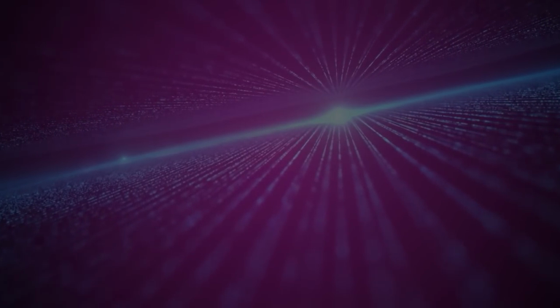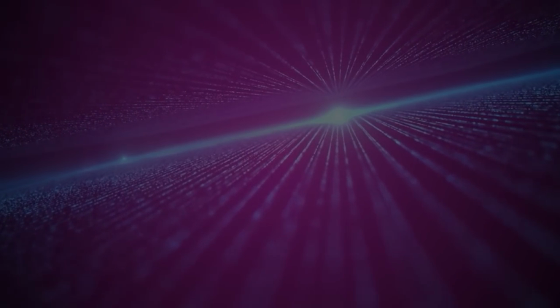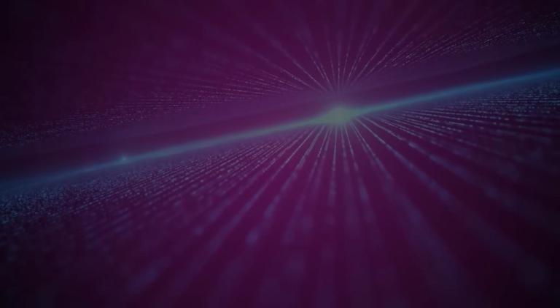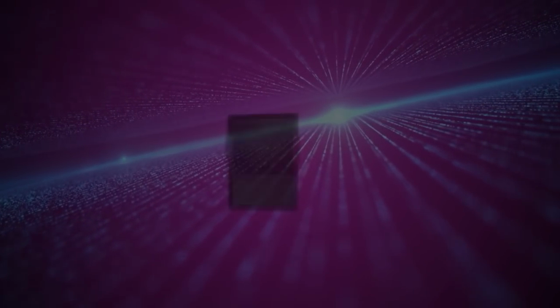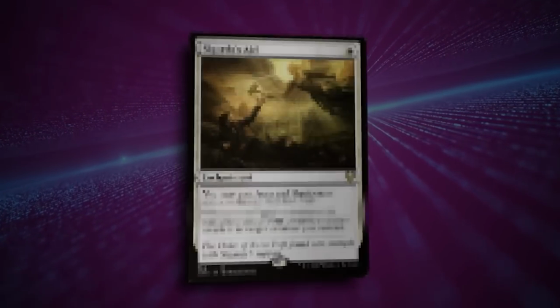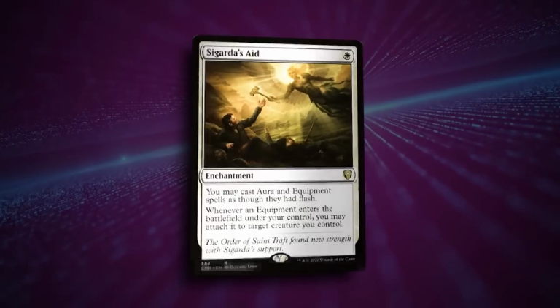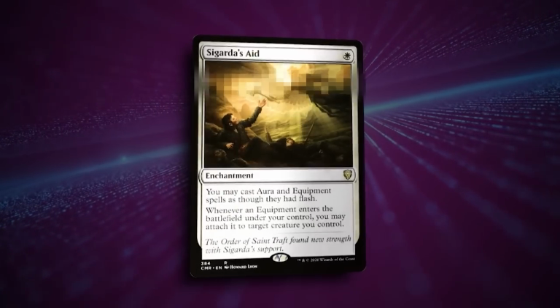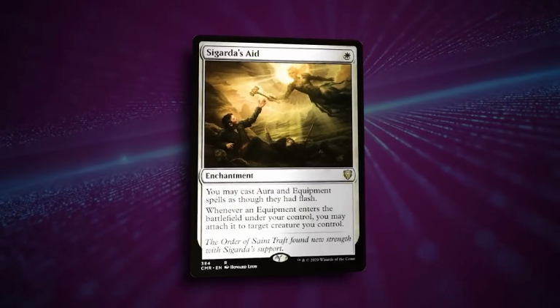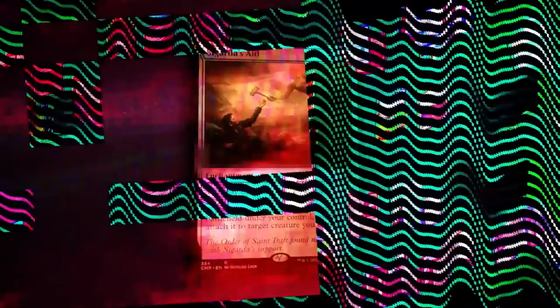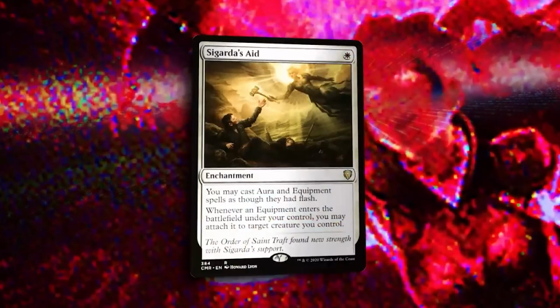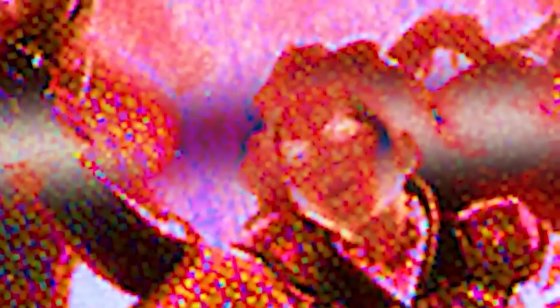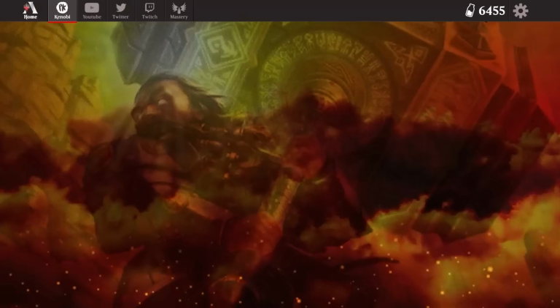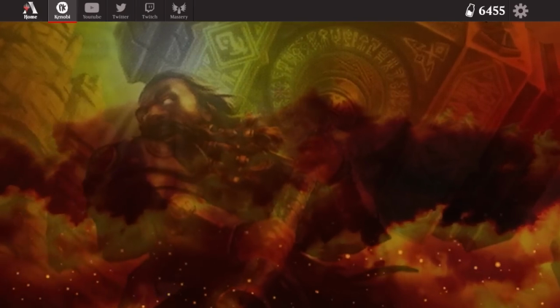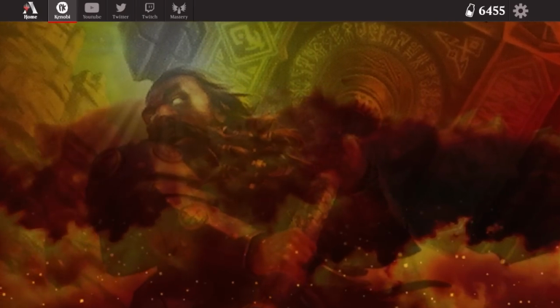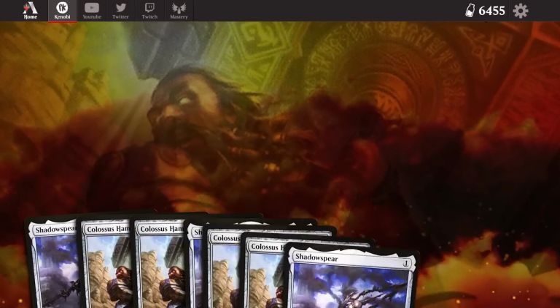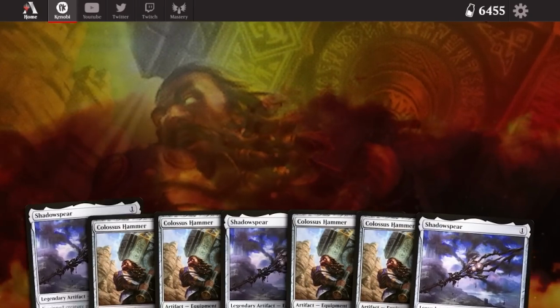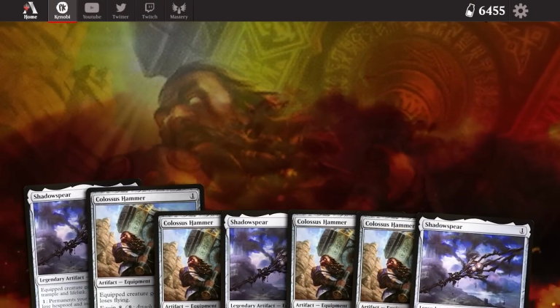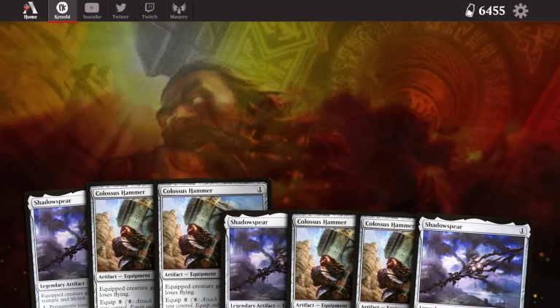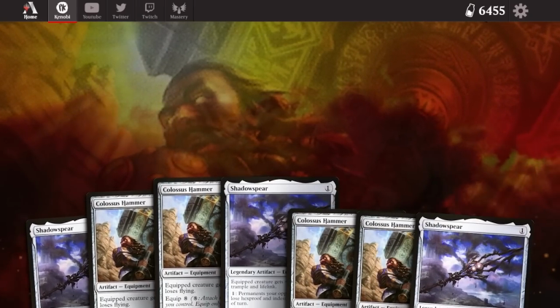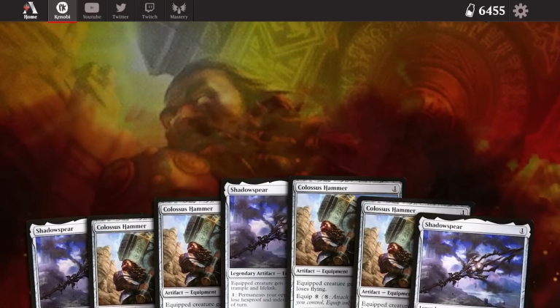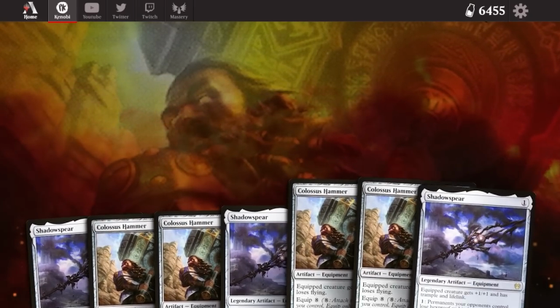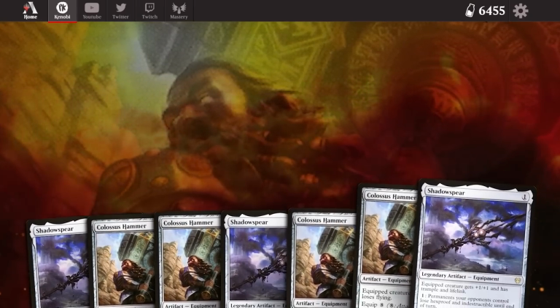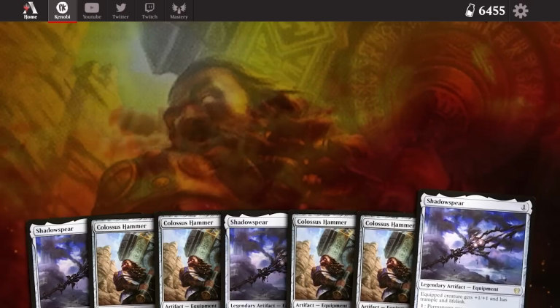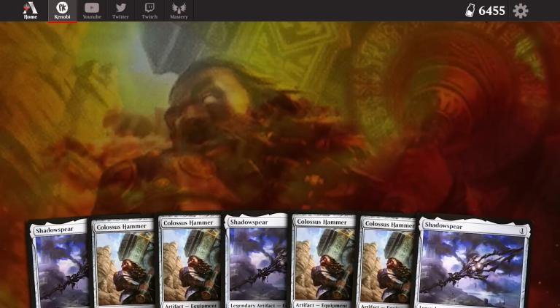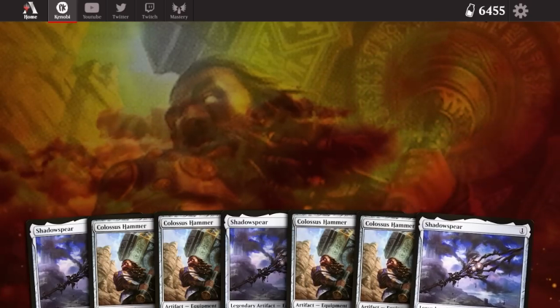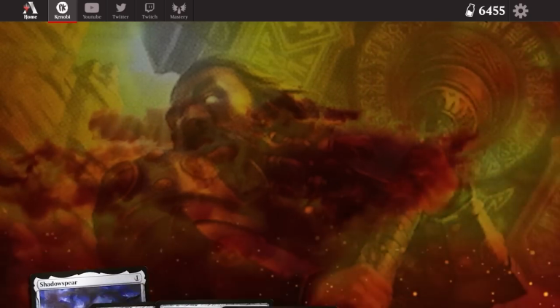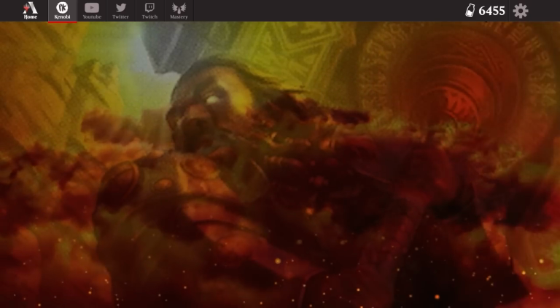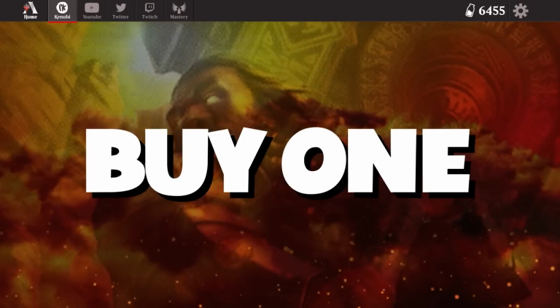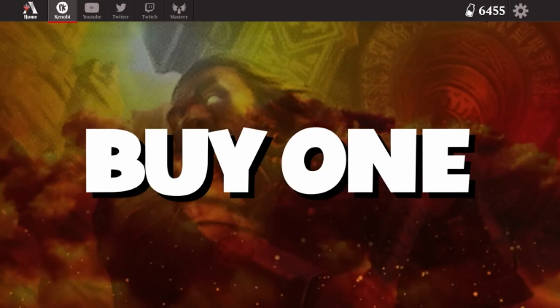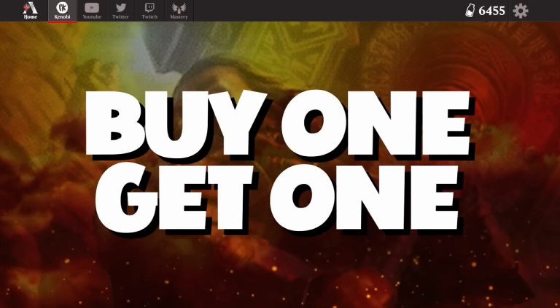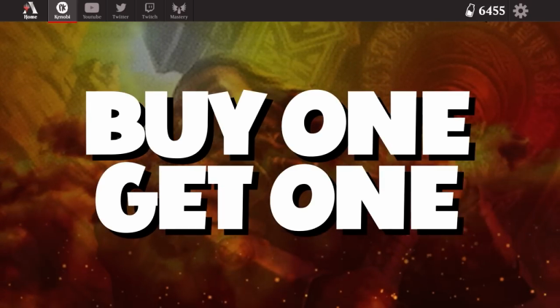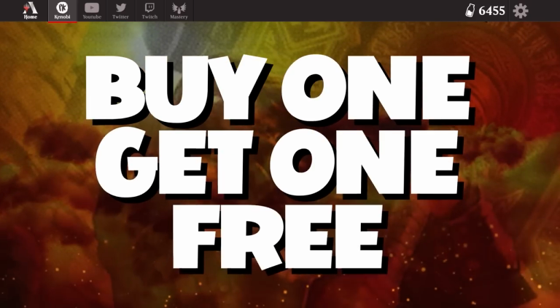Today I'm playing with Sigarda's Aid. Angels will descend from the heavens and give us equipment for free — well, you have to pay for the equipment itself, but the equip cost is discounted. It's buy one, get your equip cost free.